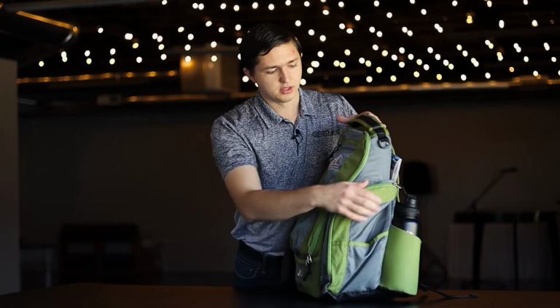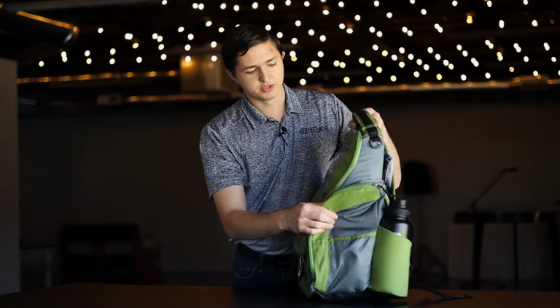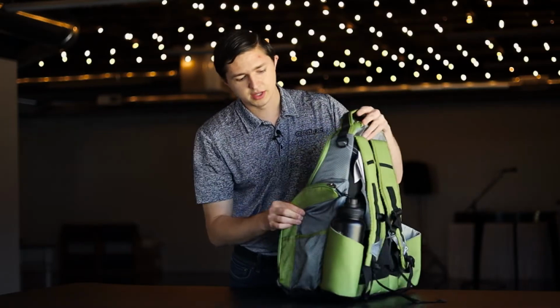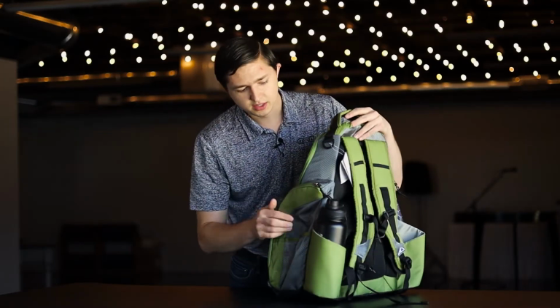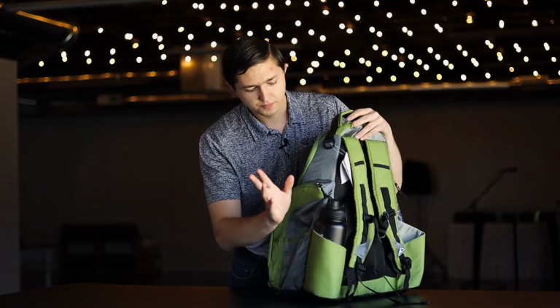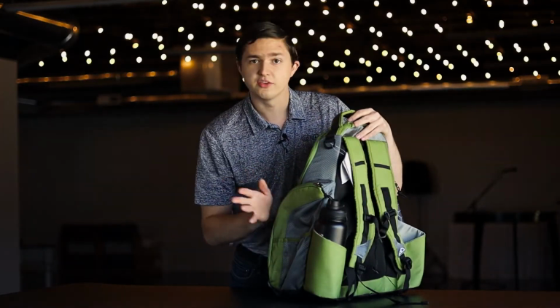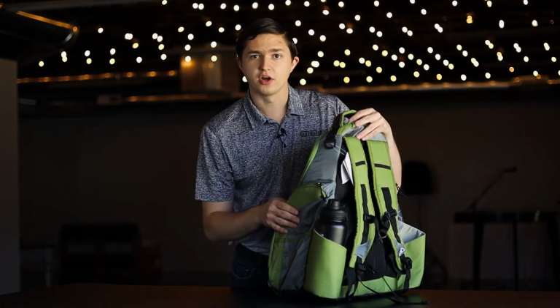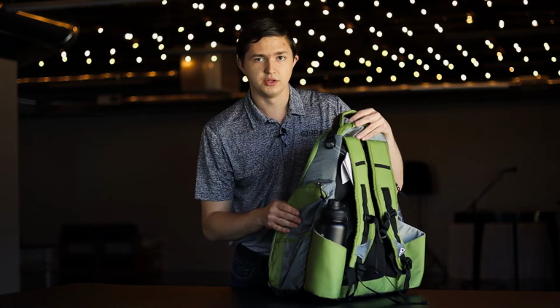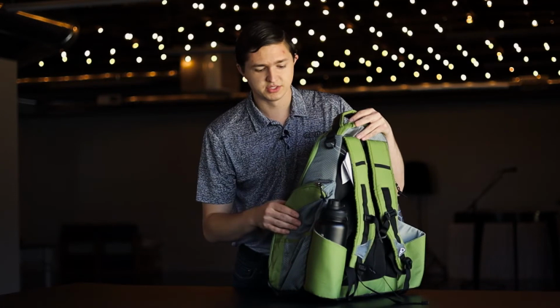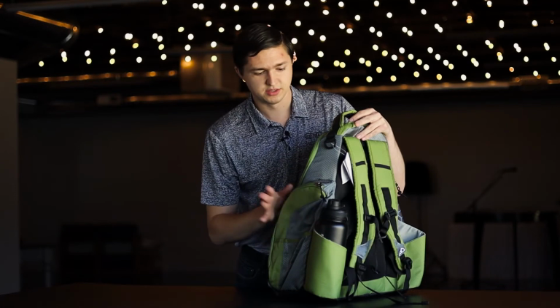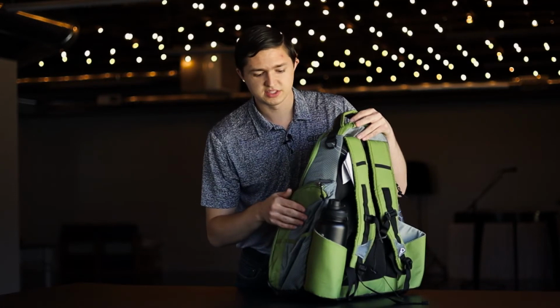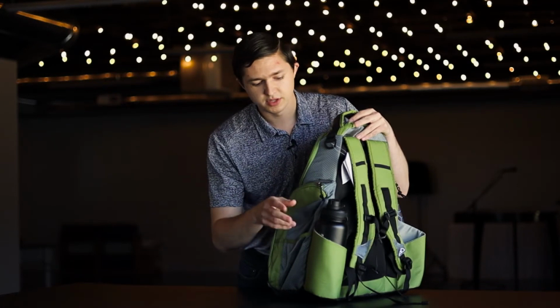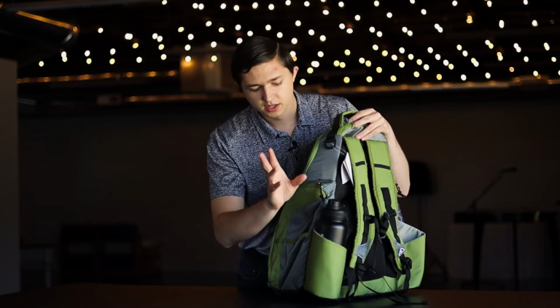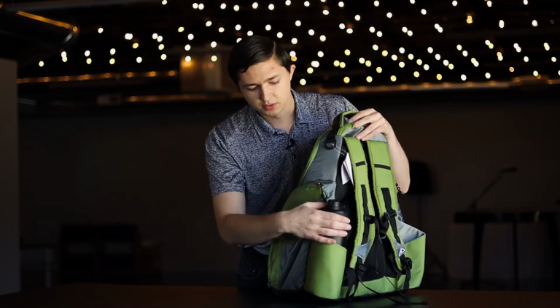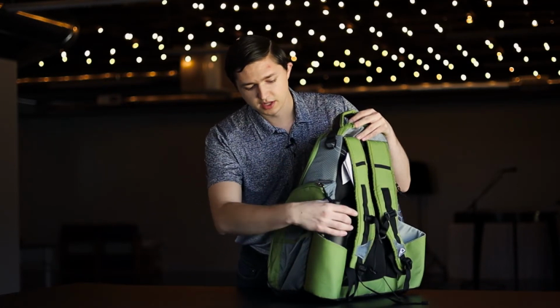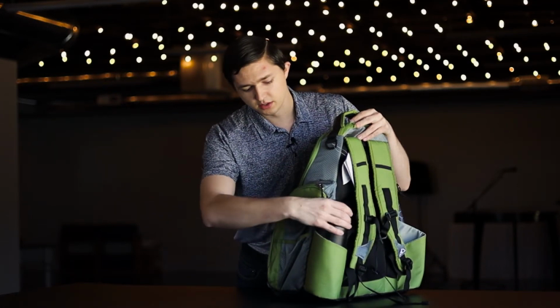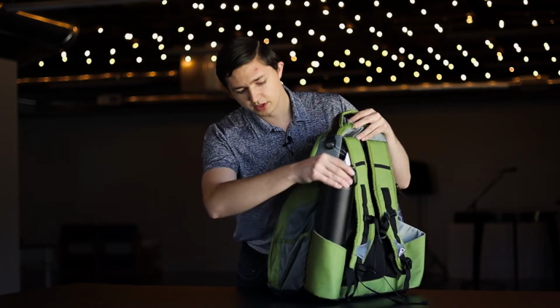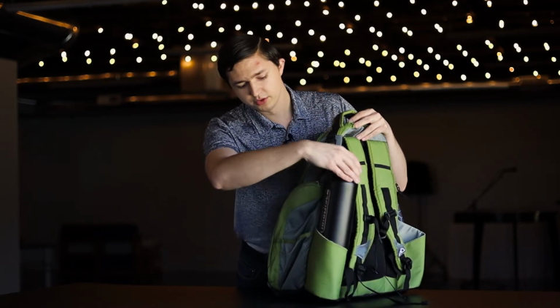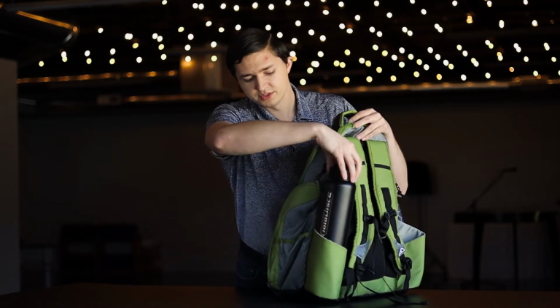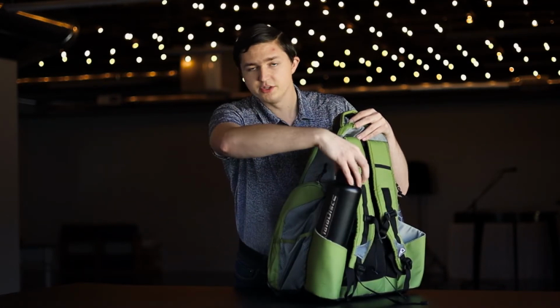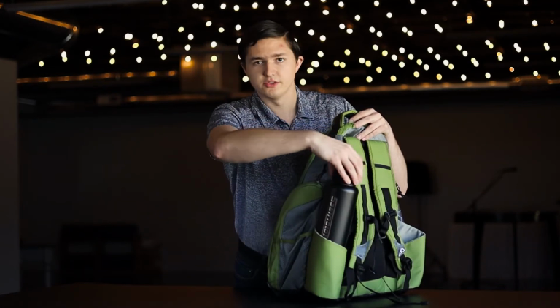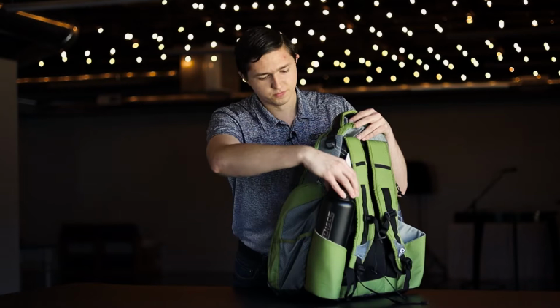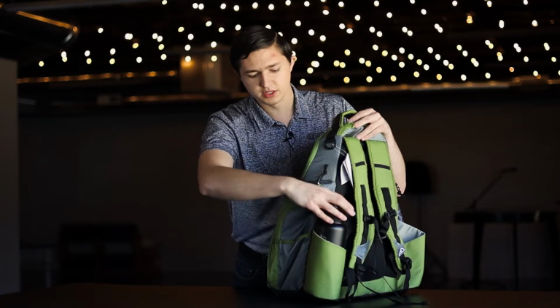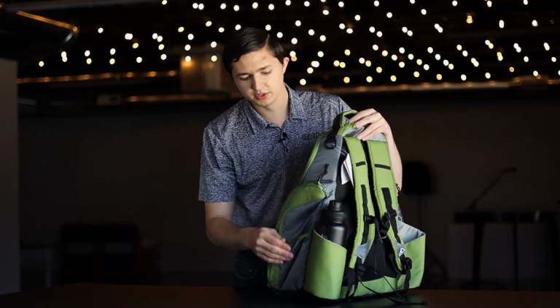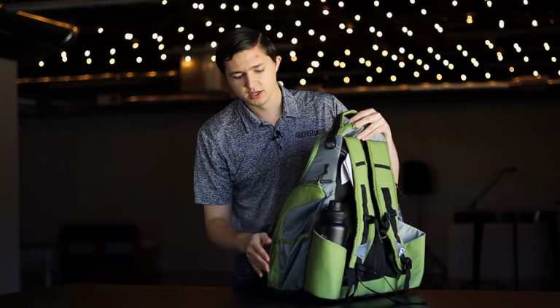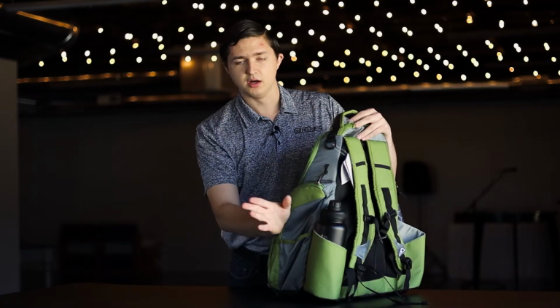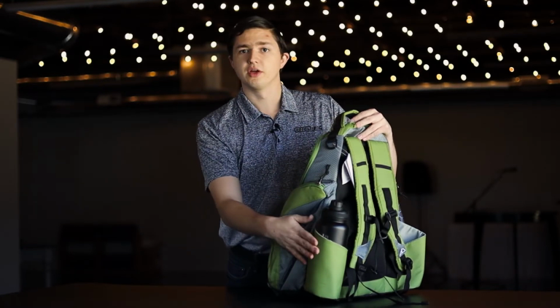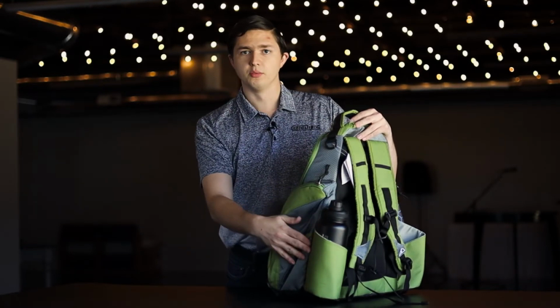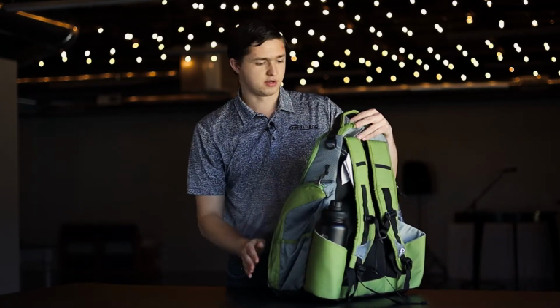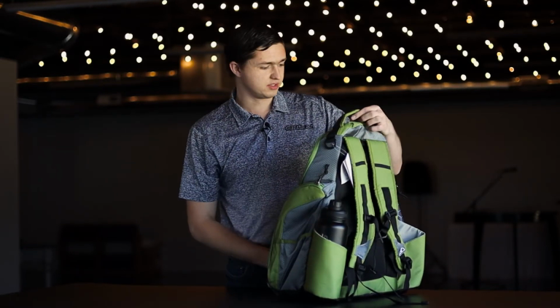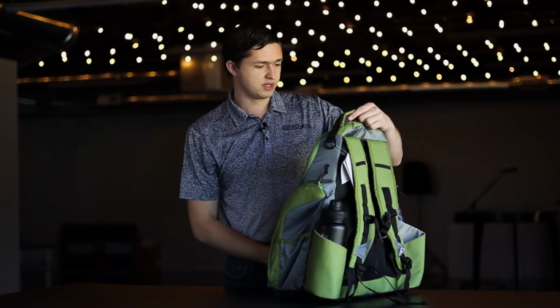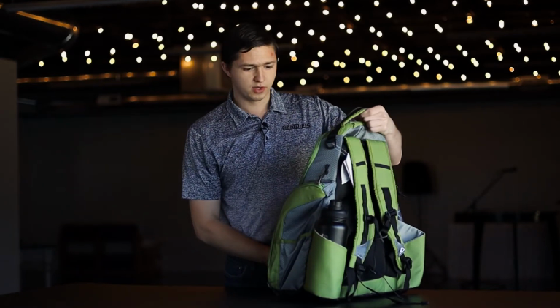That side pocket layout is also copied on the other side — exact same thing. And we've got a water bottle holder that fits a 32 ounce really comfortably, with a double of that on the other side as well.